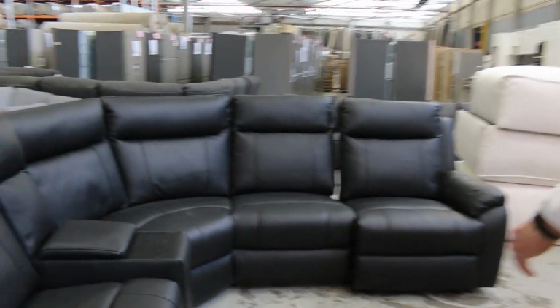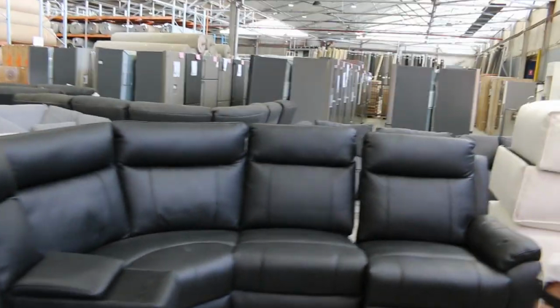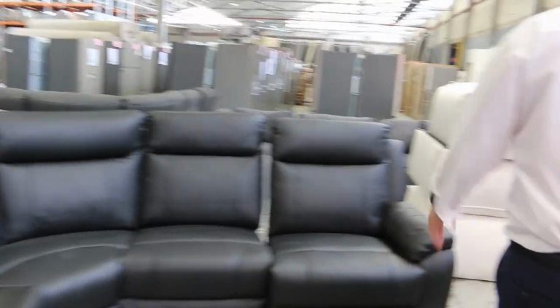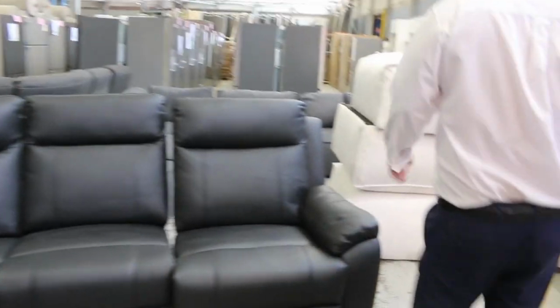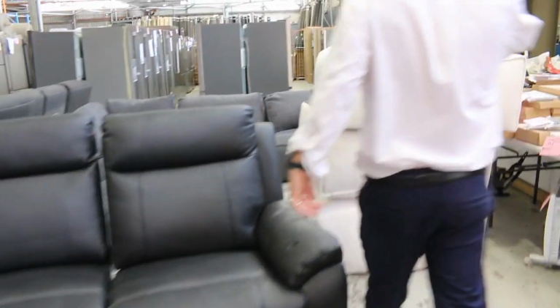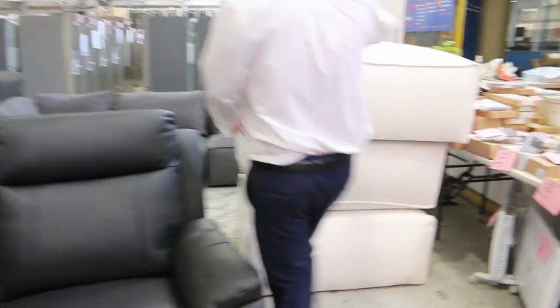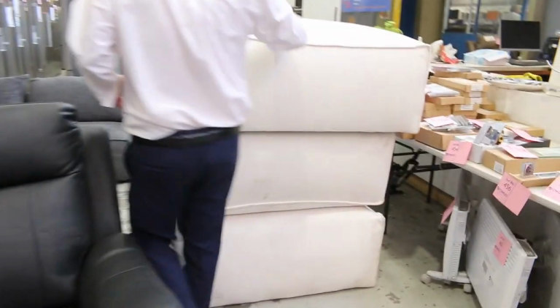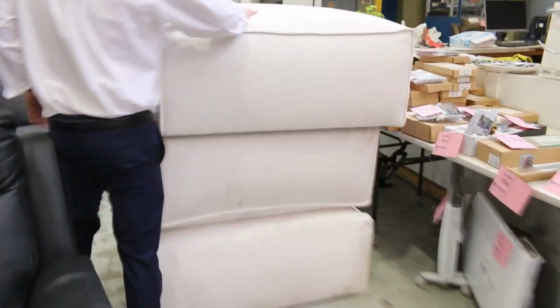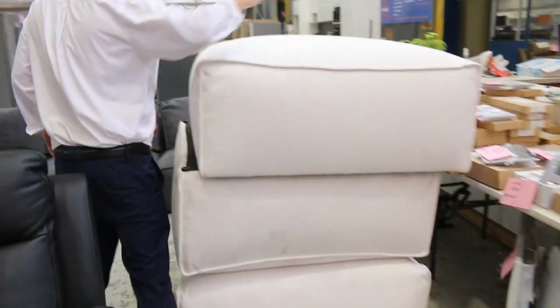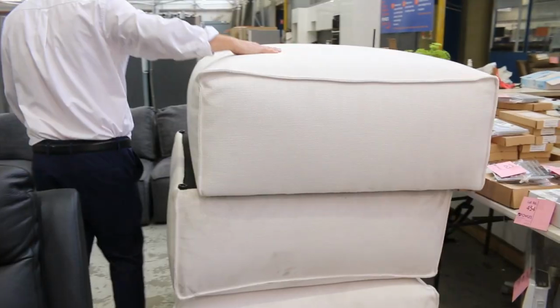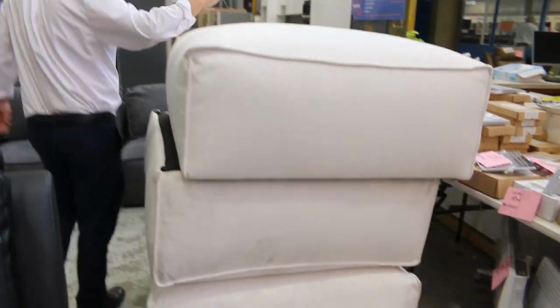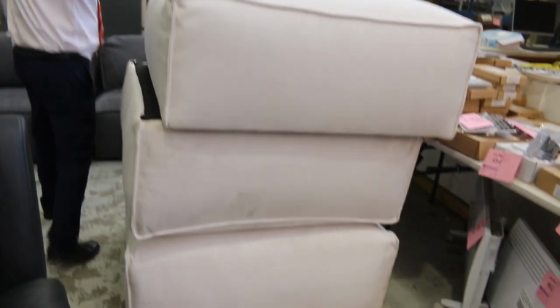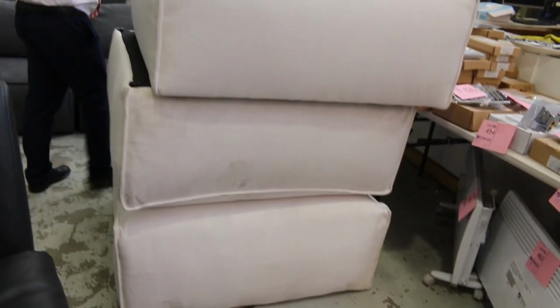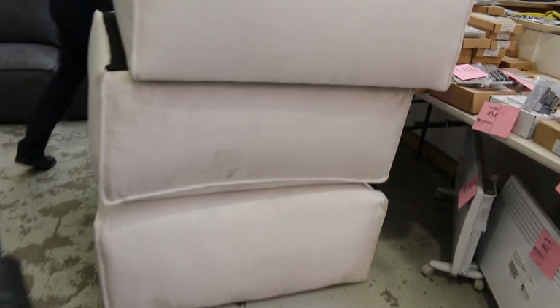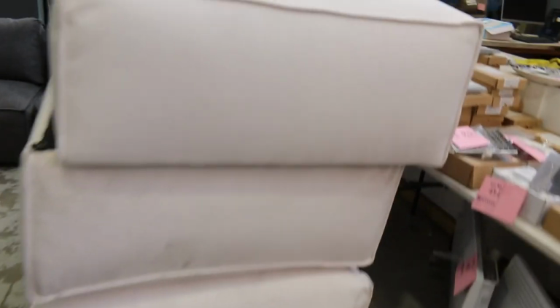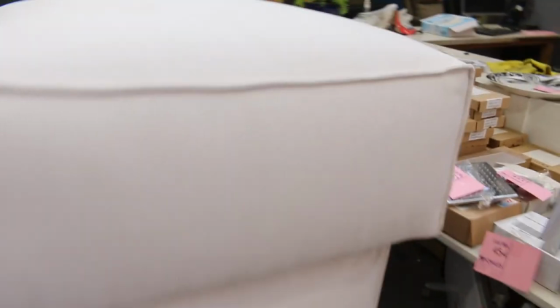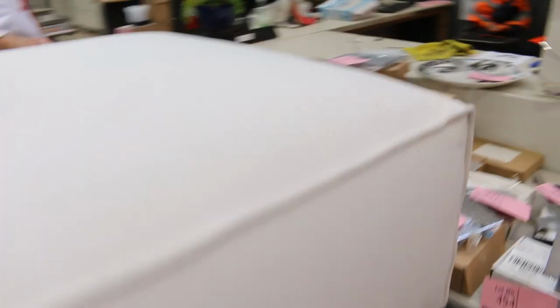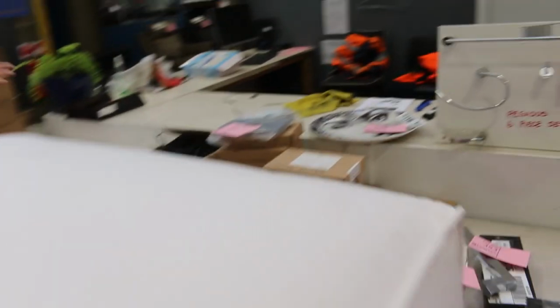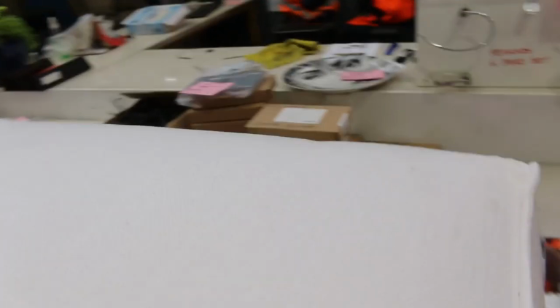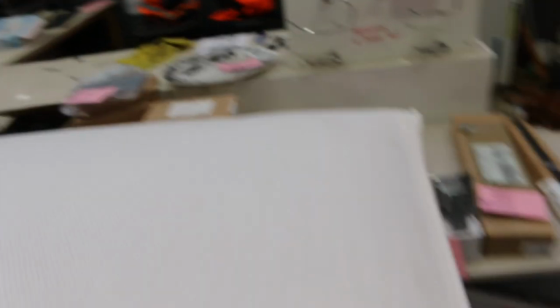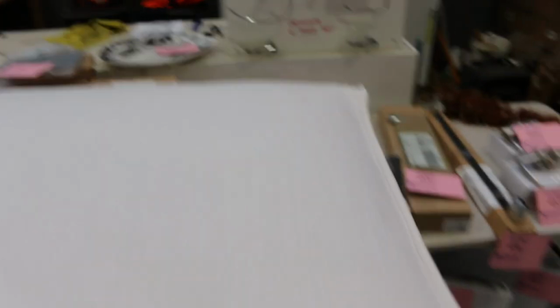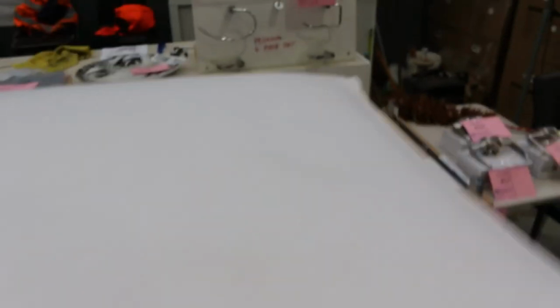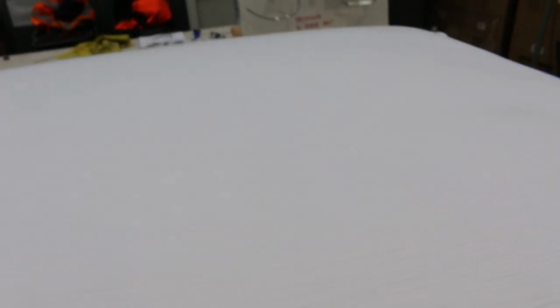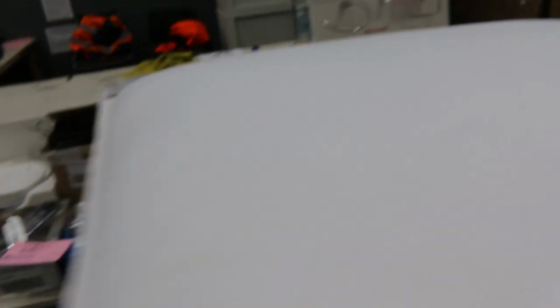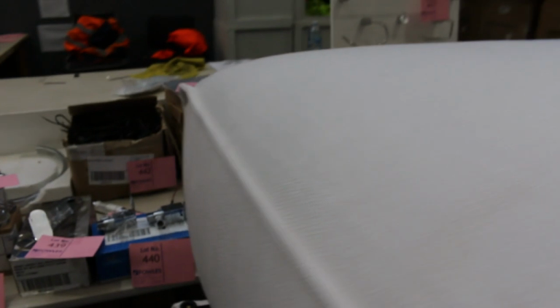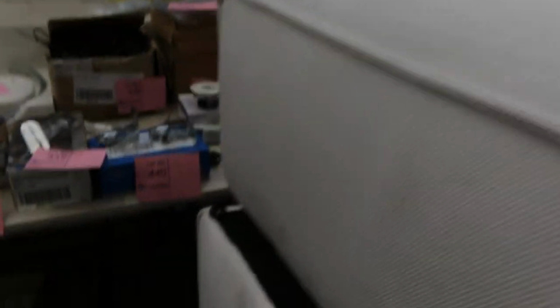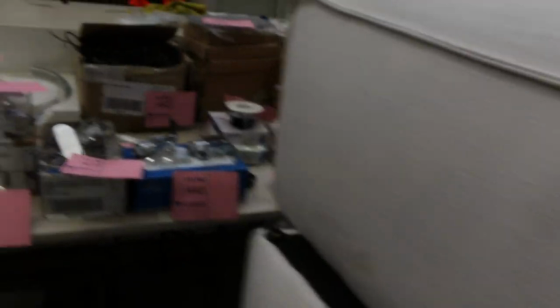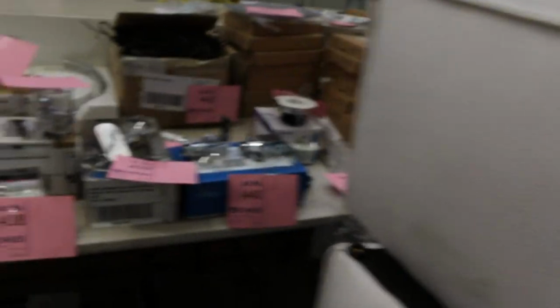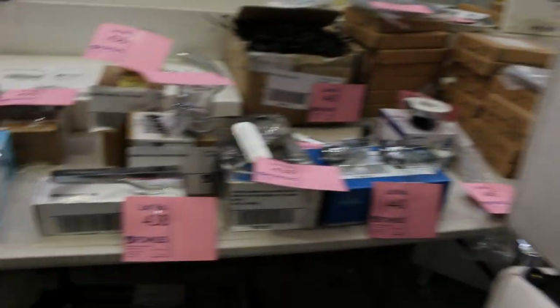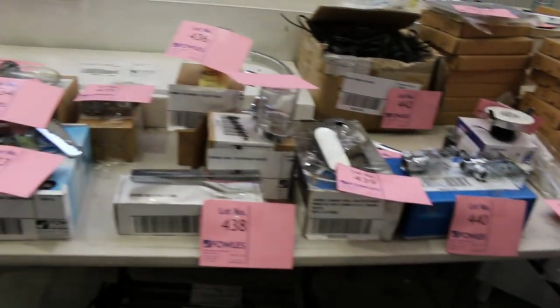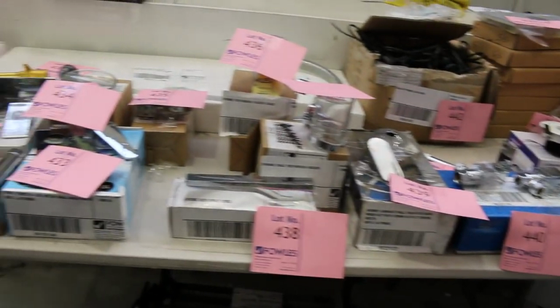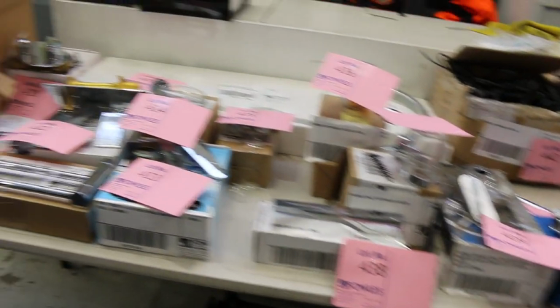This was the ottomans I was talking about — the feather-filled, wide ottomans. Beautiful units, those ones. And also, just on this table, we've got some assorted bathroomware, a couple of other bits and pieces.